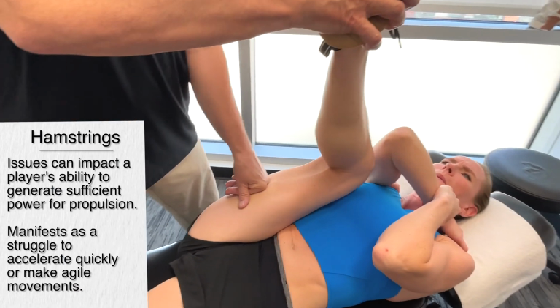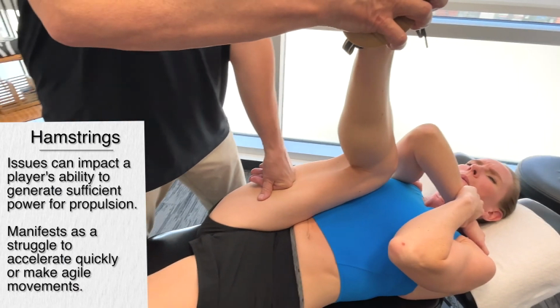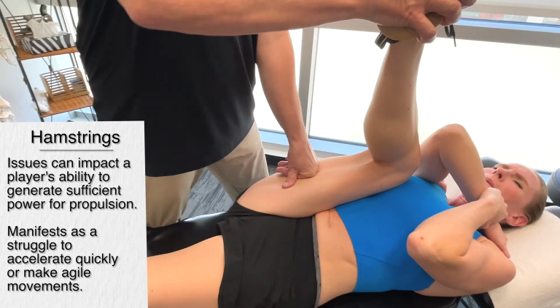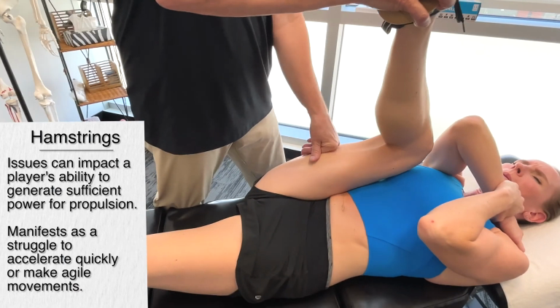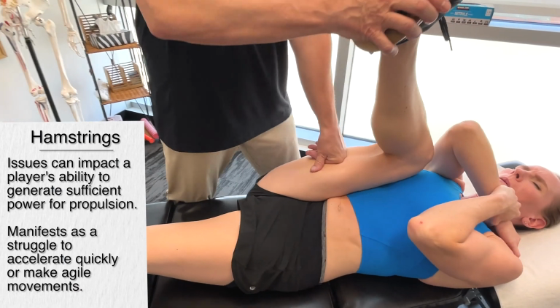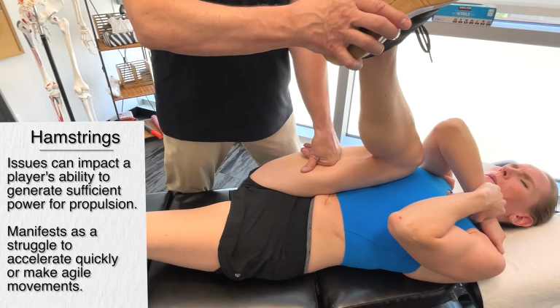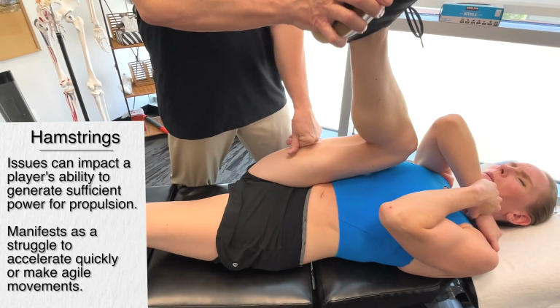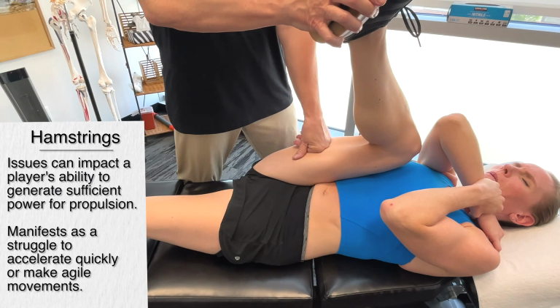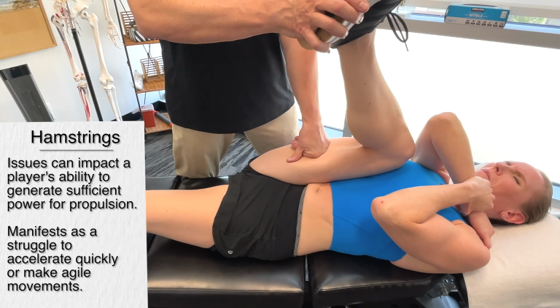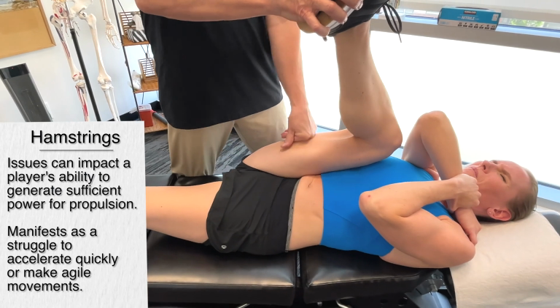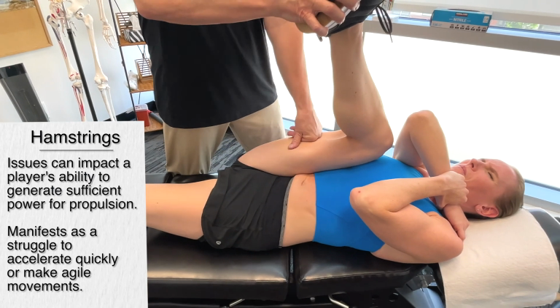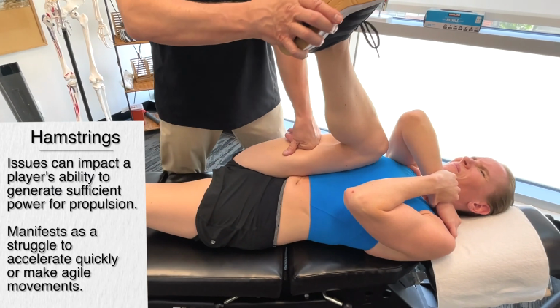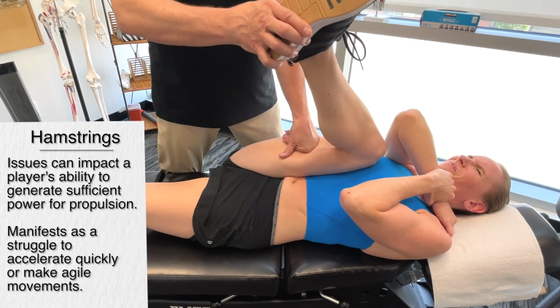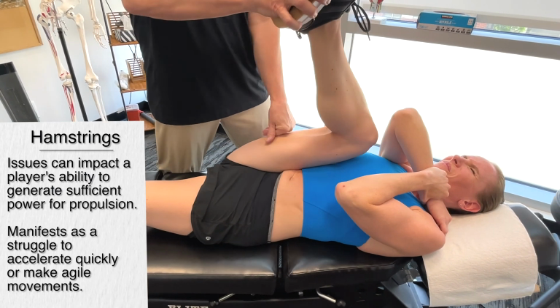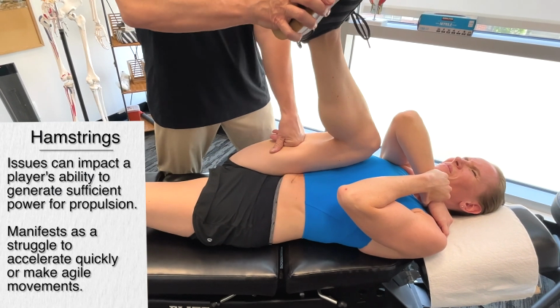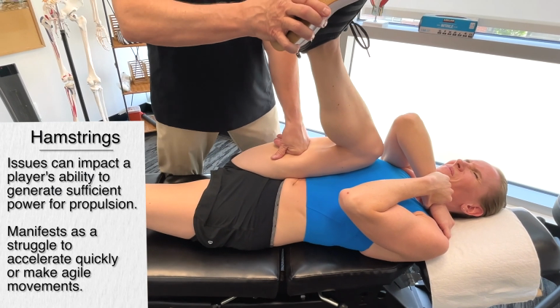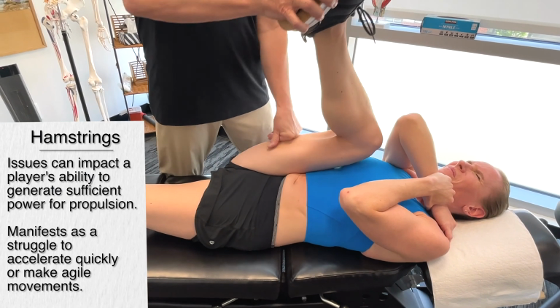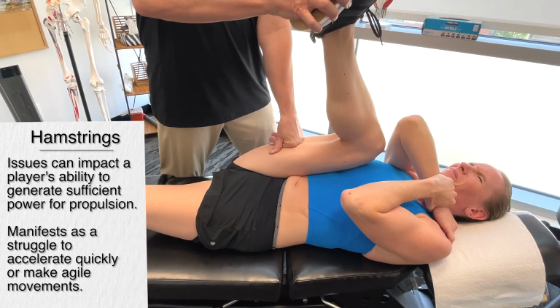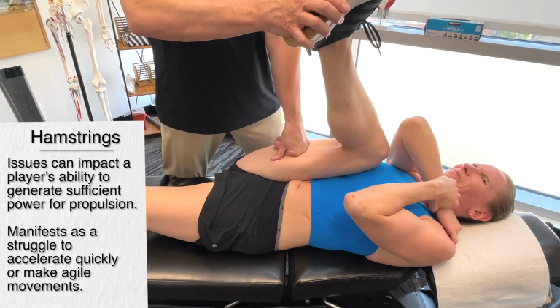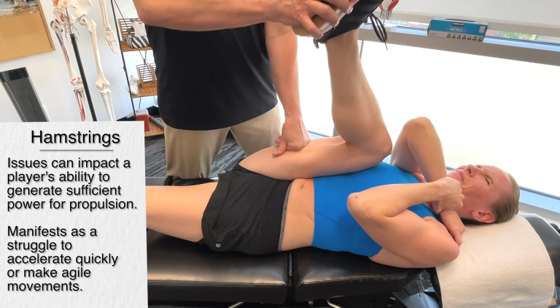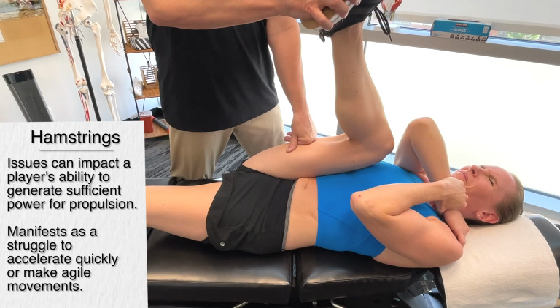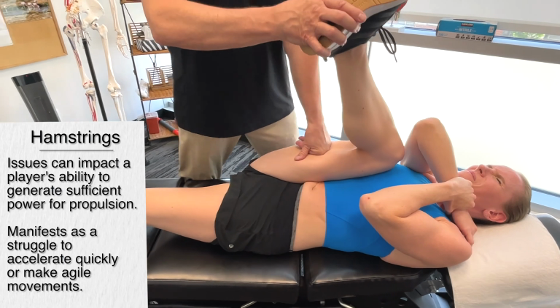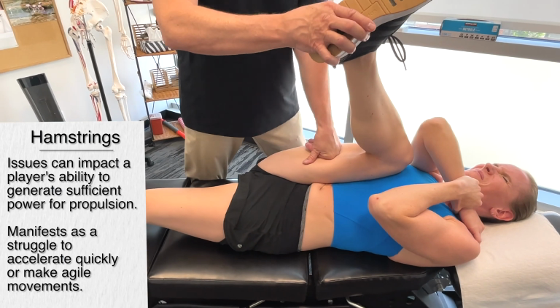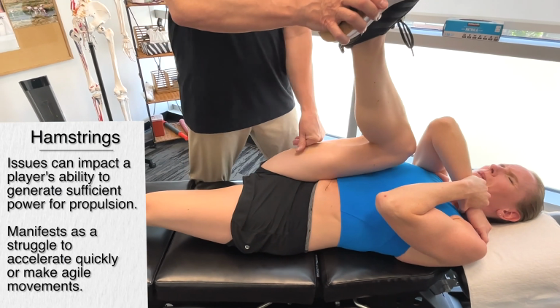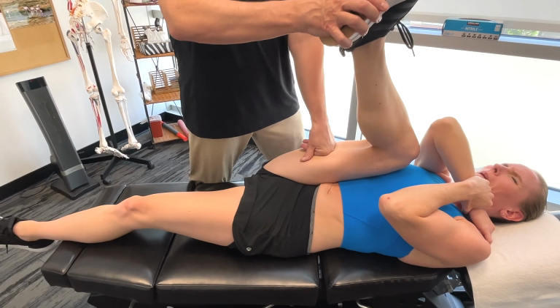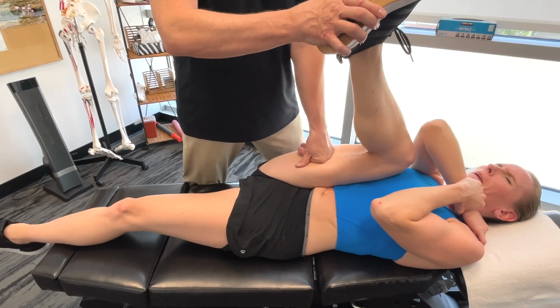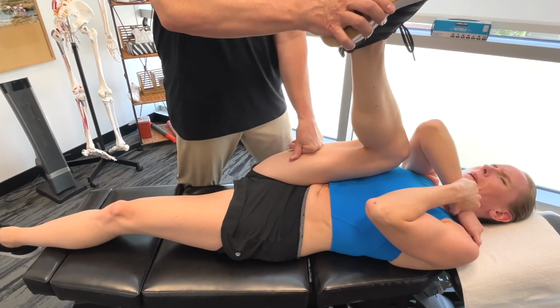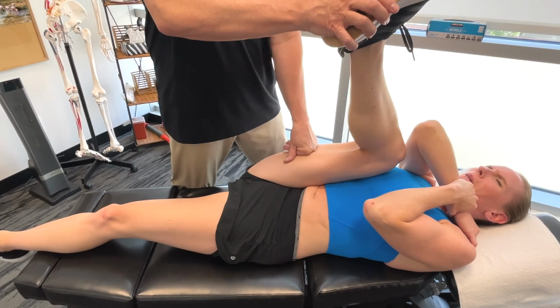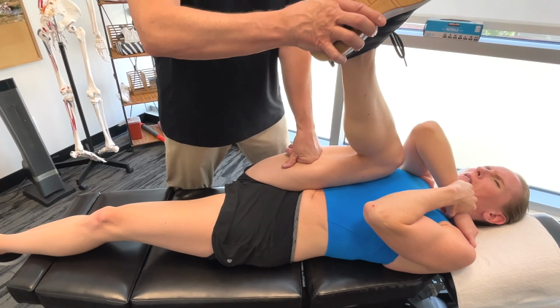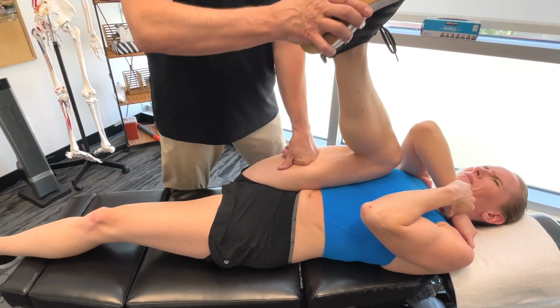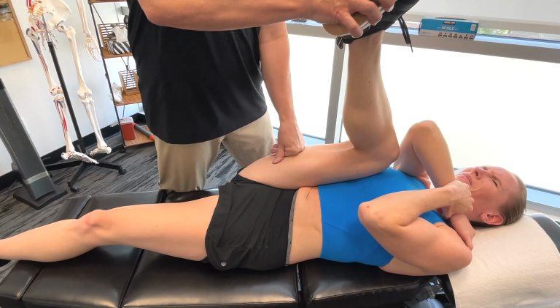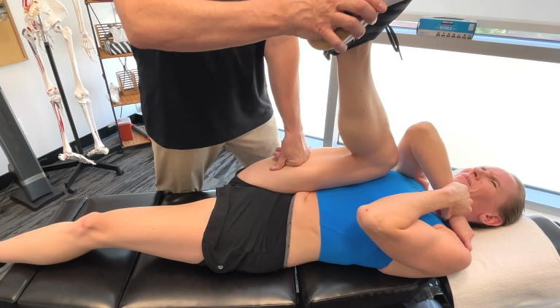It's going to decrease their speed, diminish their agility, and this can easily lead to muscle imbalances and overuse injuries.